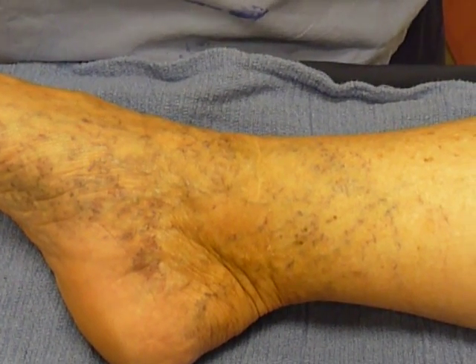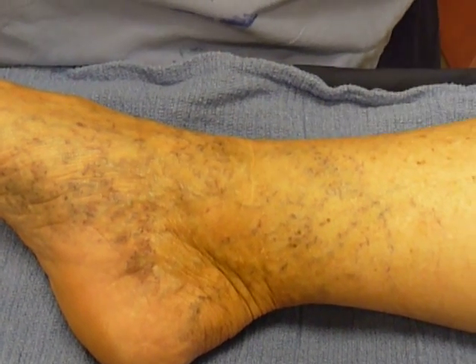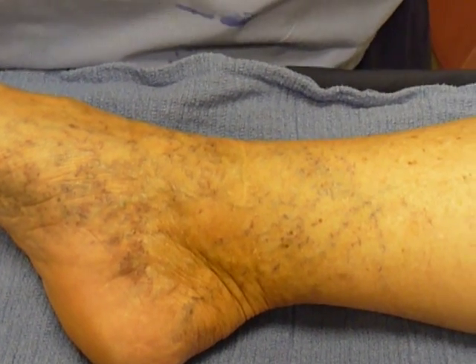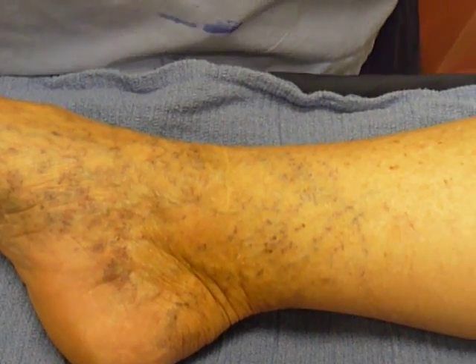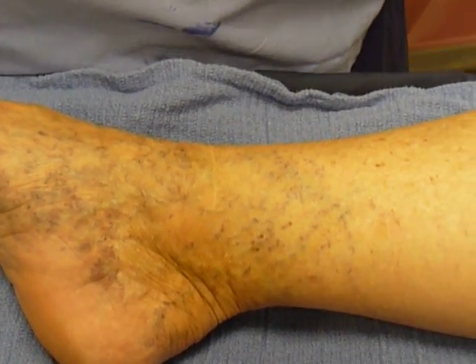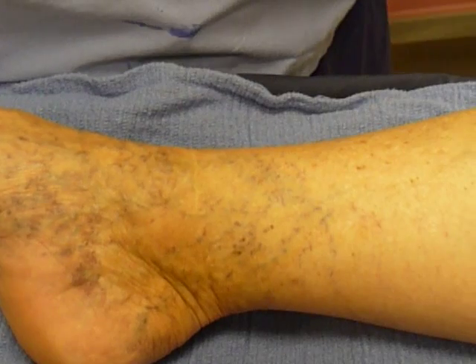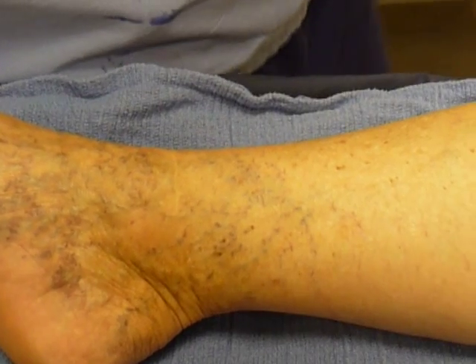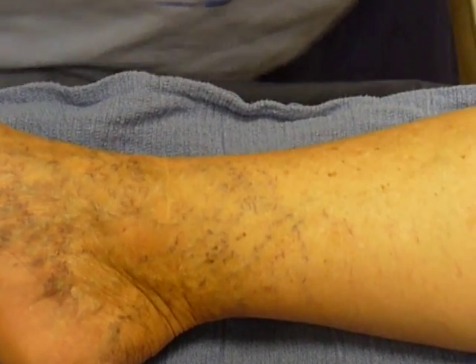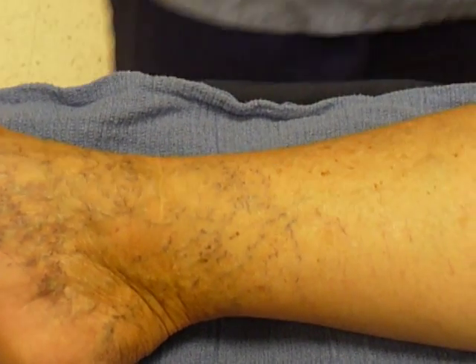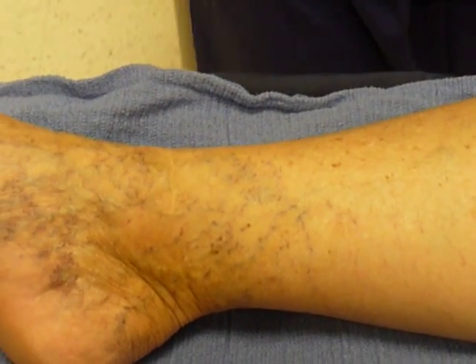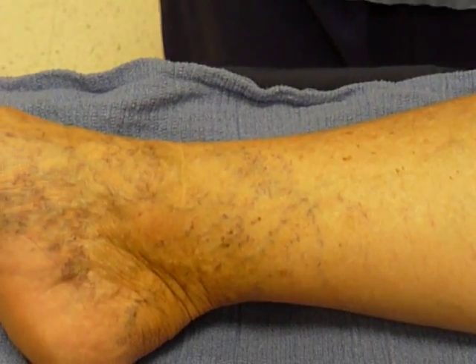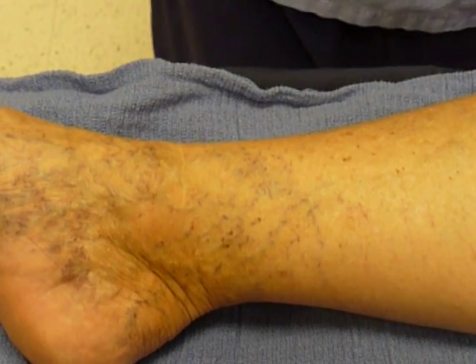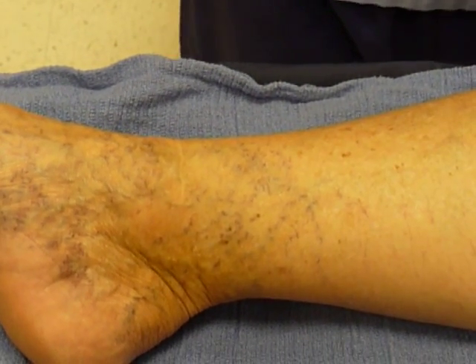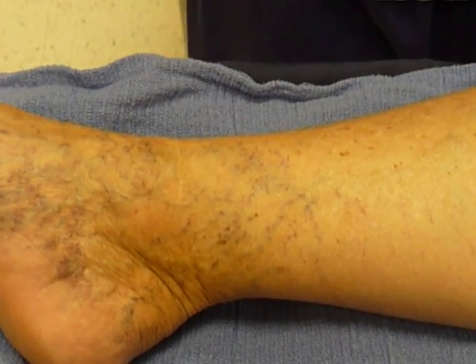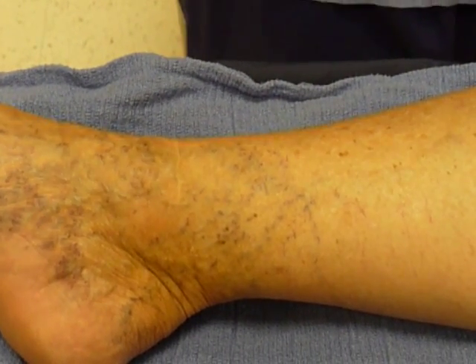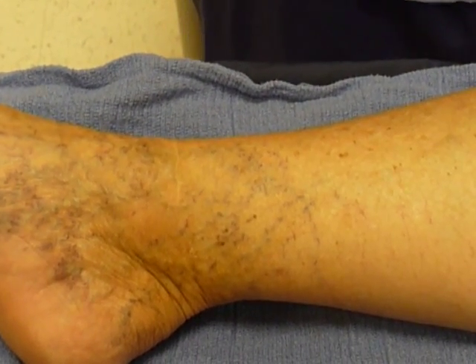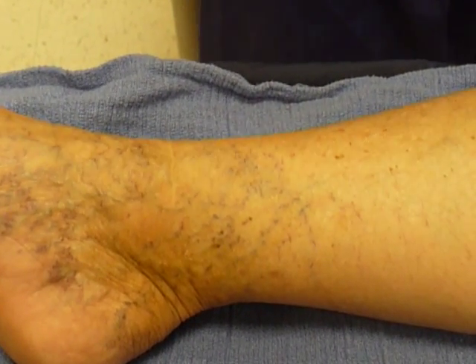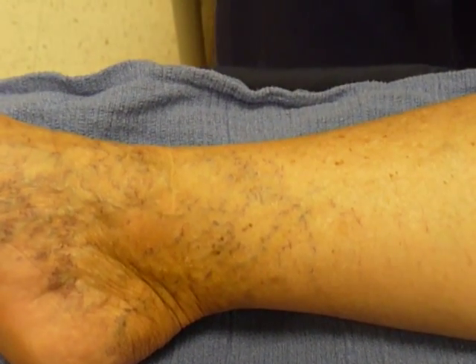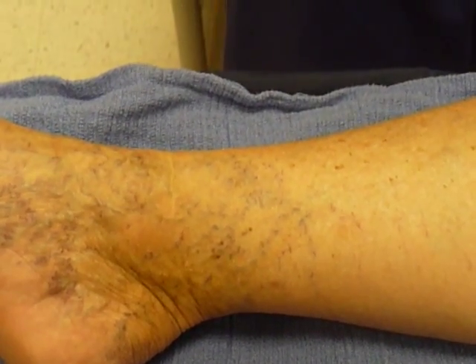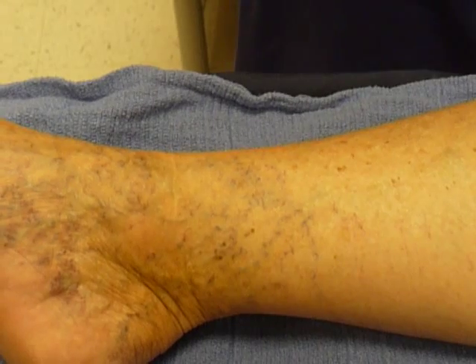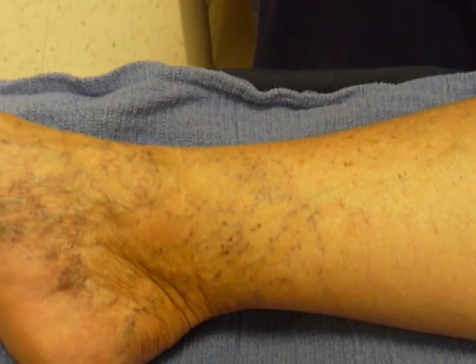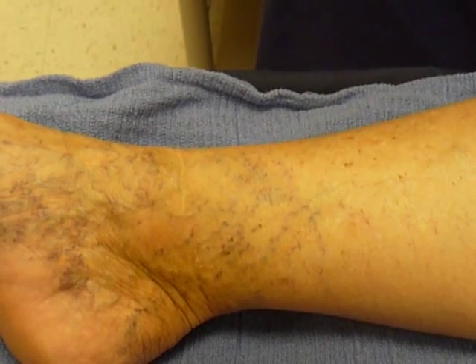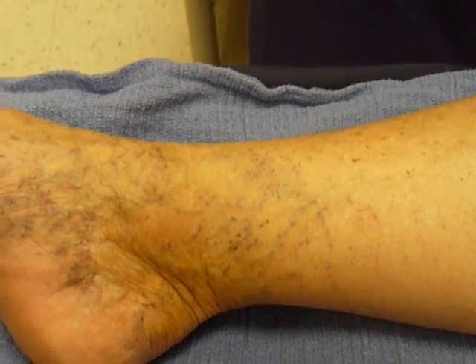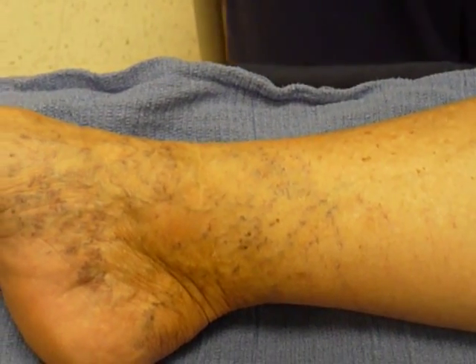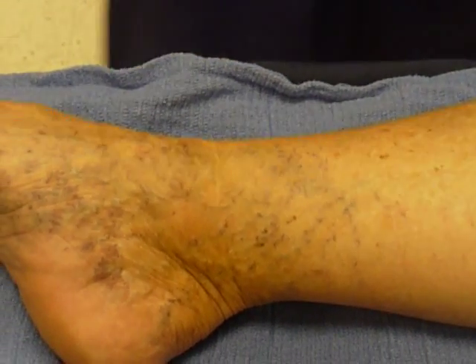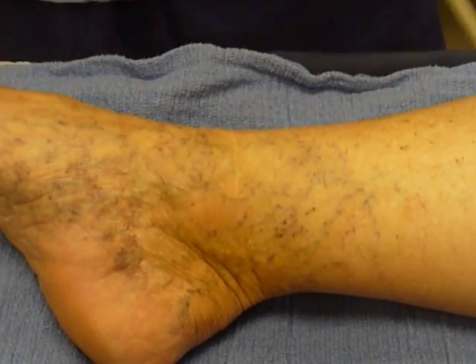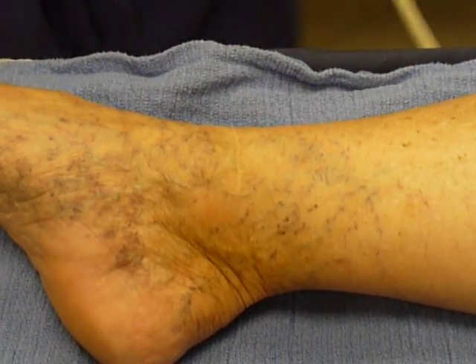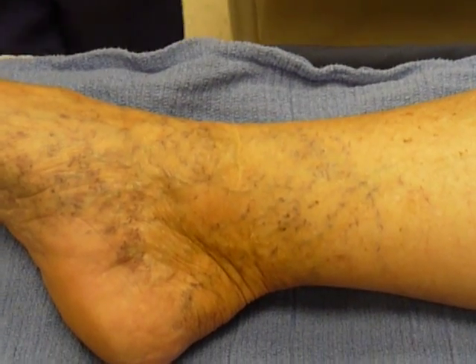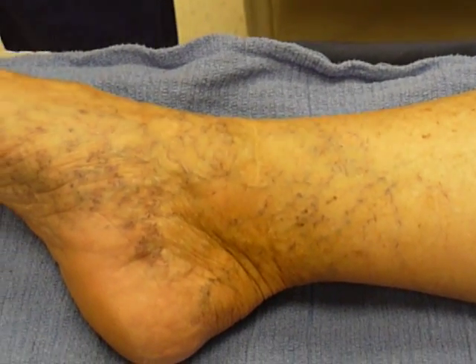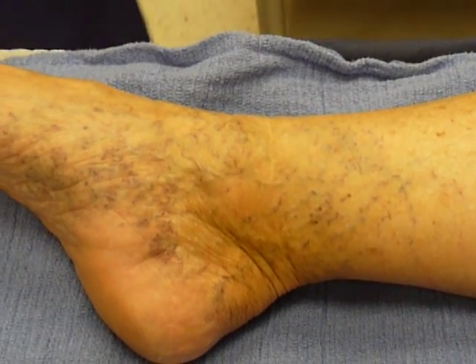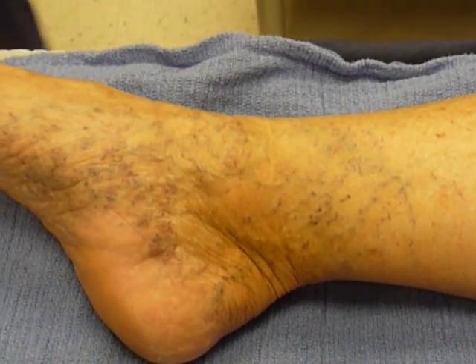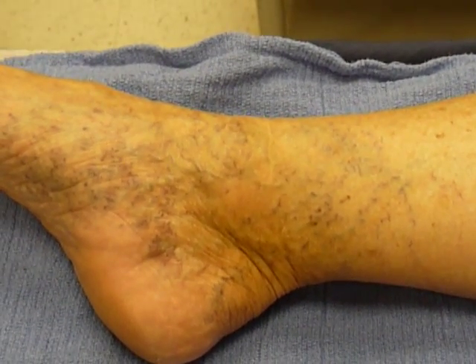We're going to do a Doppler study now and show the great saphenous vein. First of all, what I found is that the great saphenous vein is still there, so whether or not she did have this great vein stripping is in question.